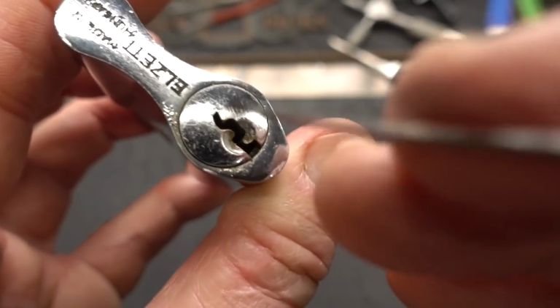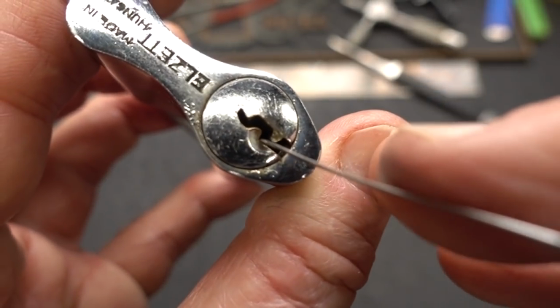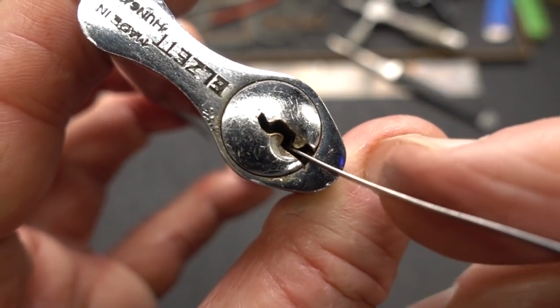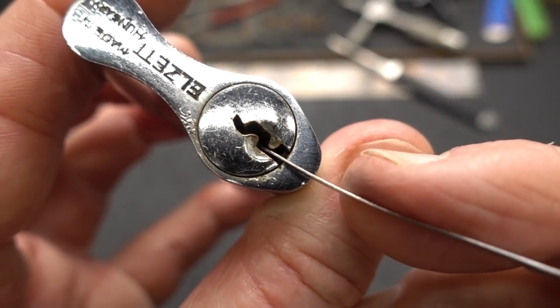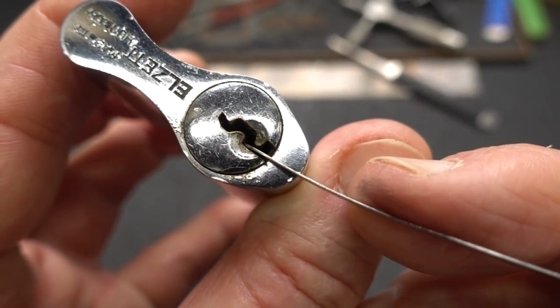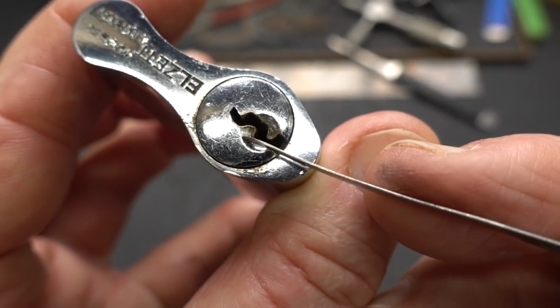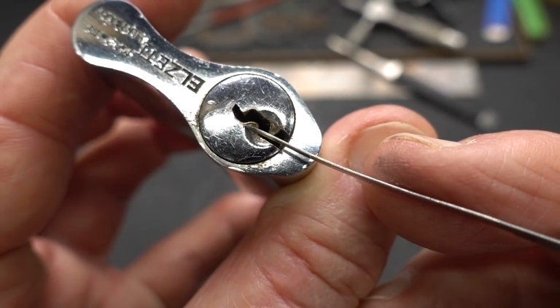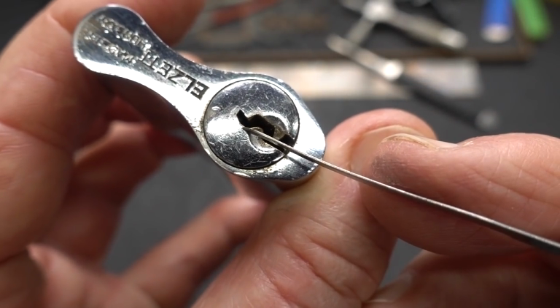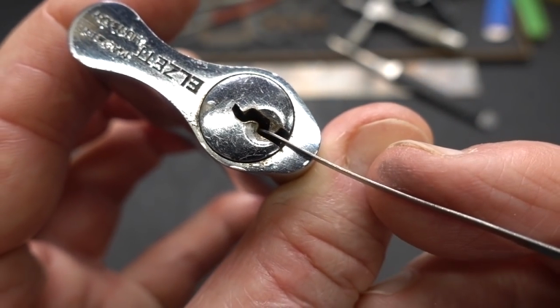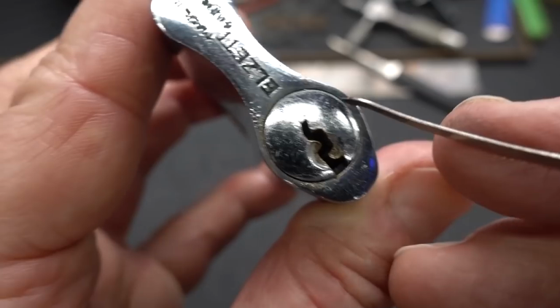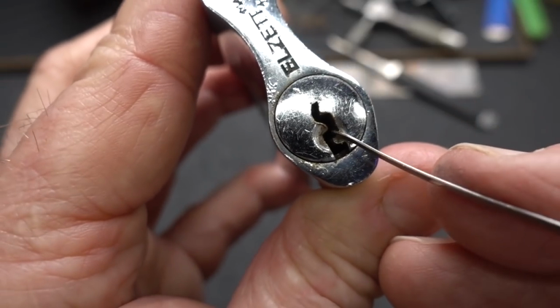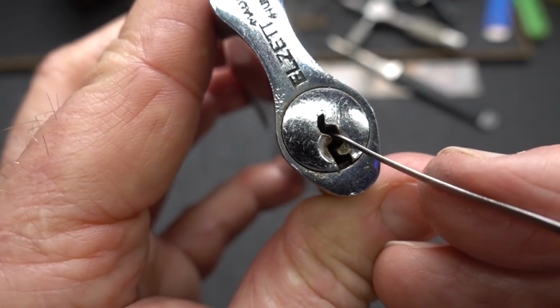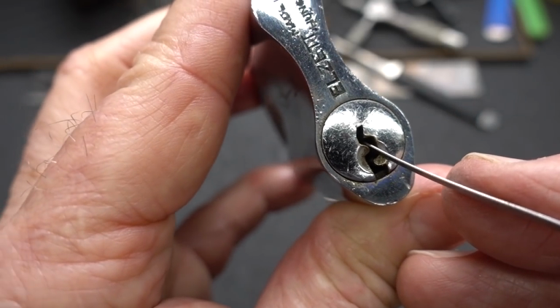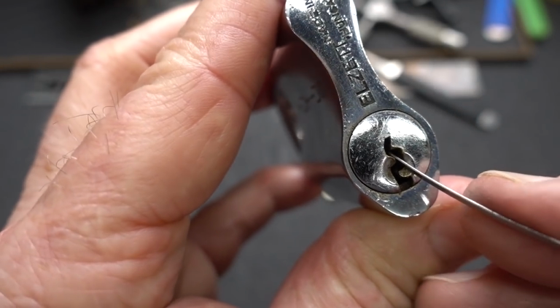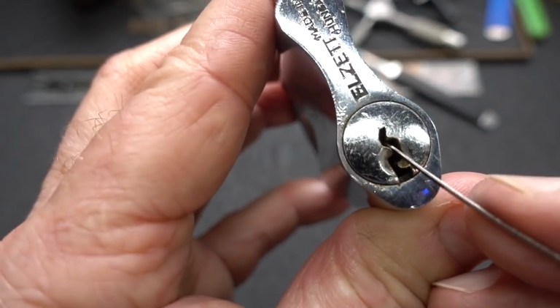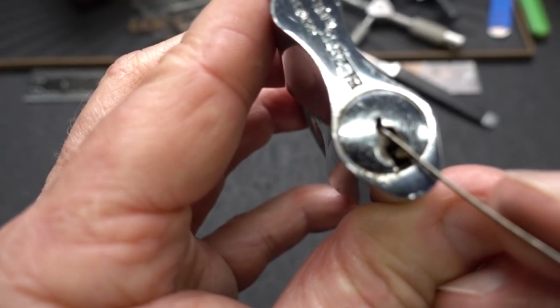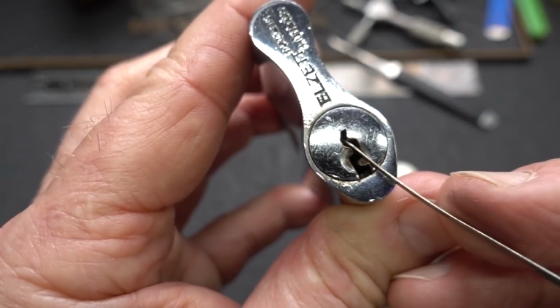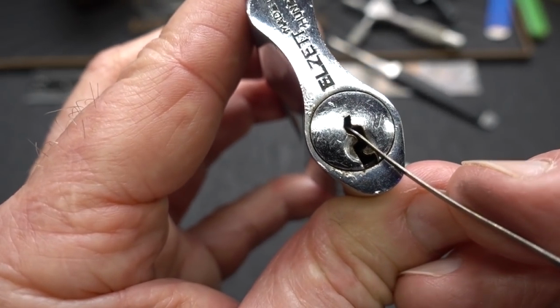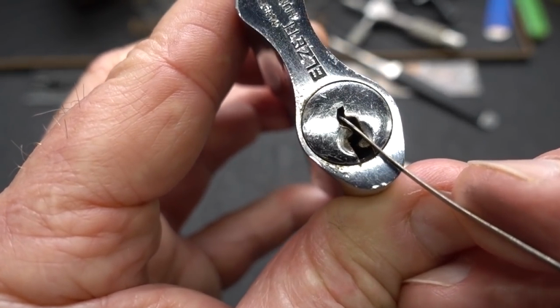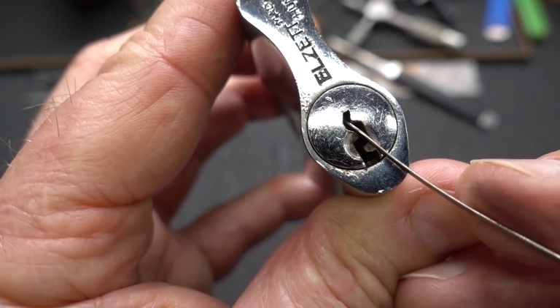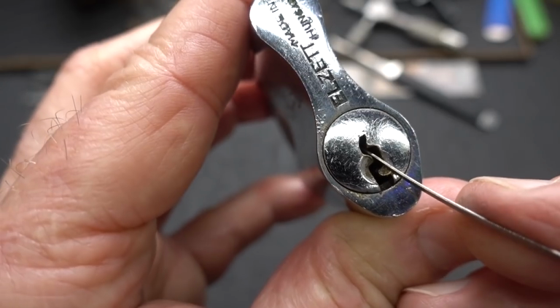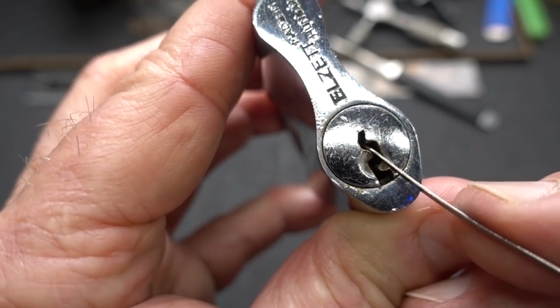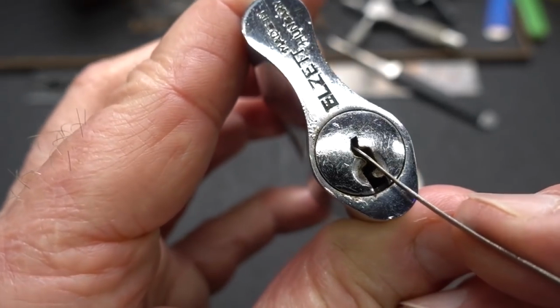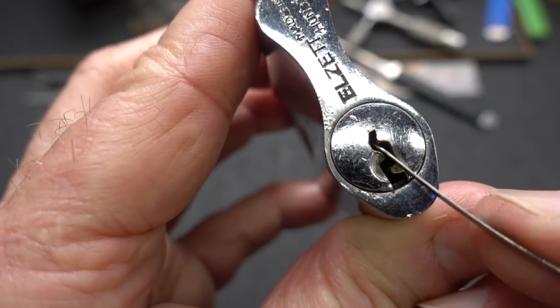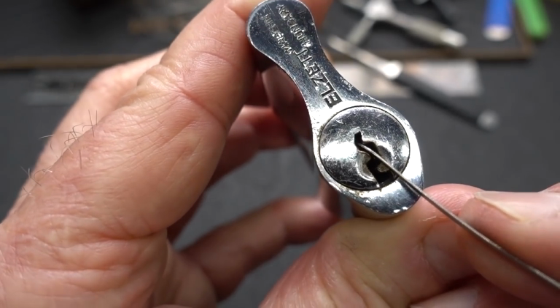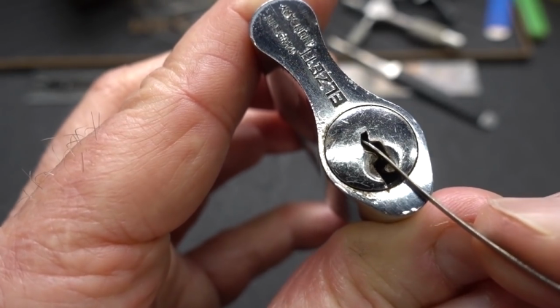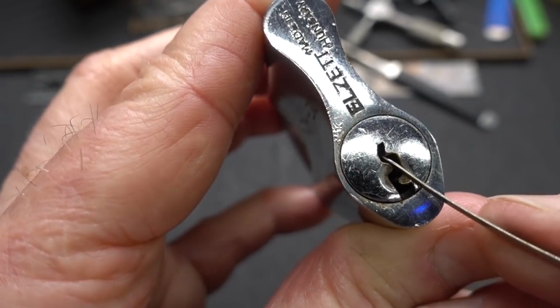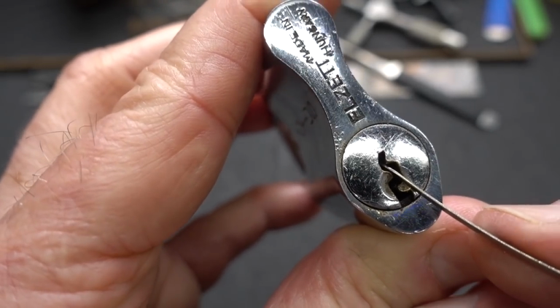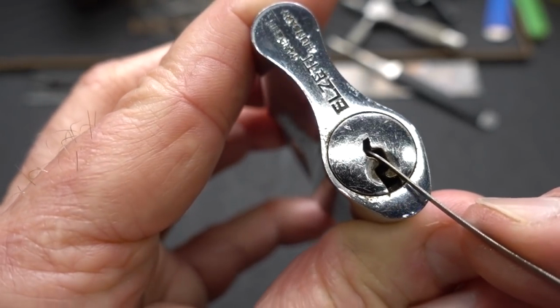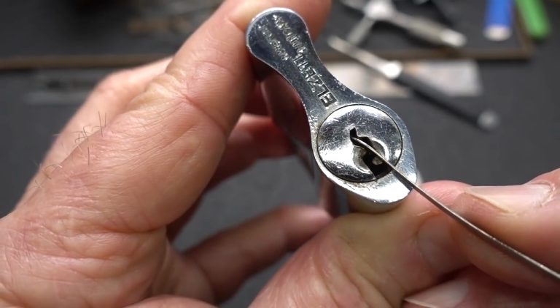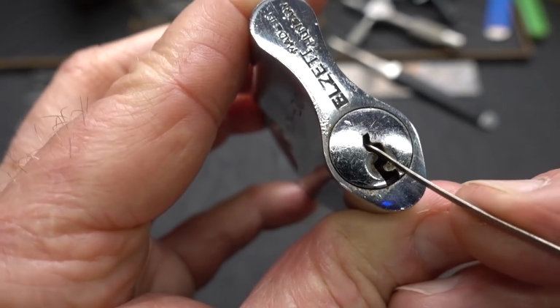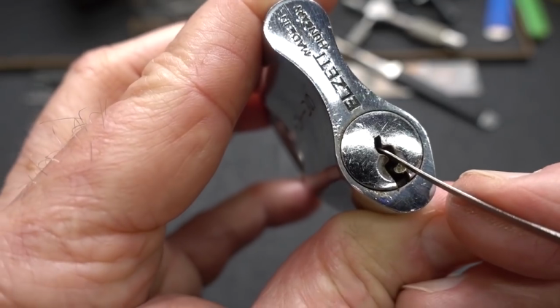It will not work from down here because that warding will completely block access to the pins. I'm going to have to pick from this edge and kind of go up at an angle, and I'm trying to see if that pick will roll around that. It doesn't look like it will.